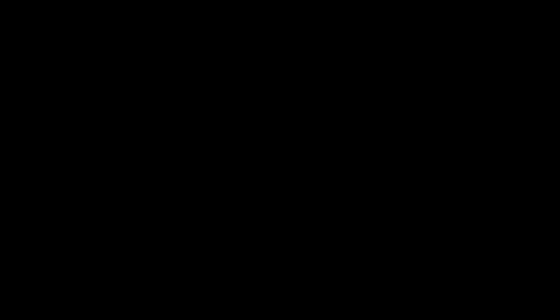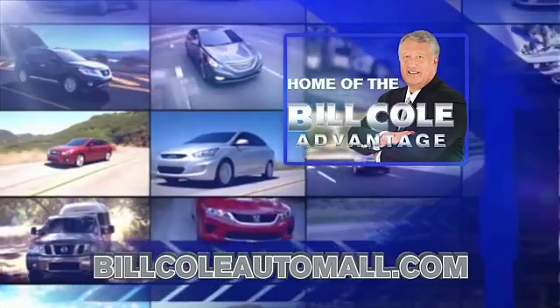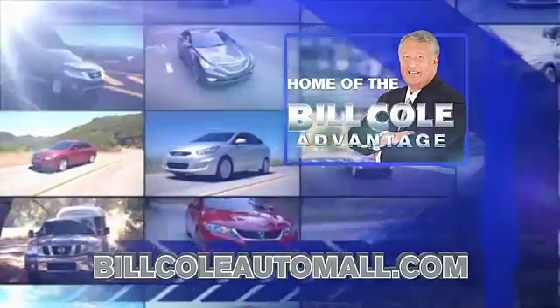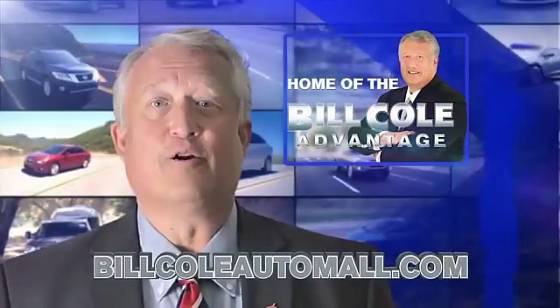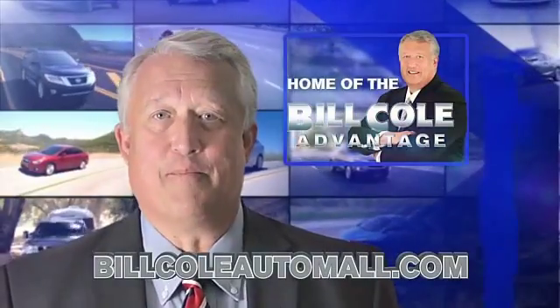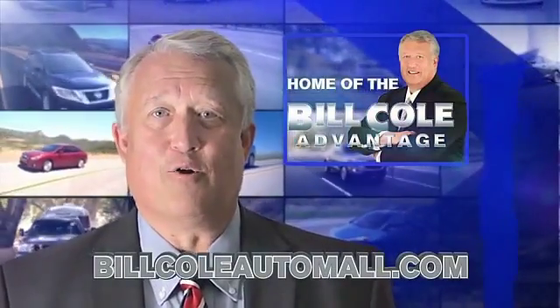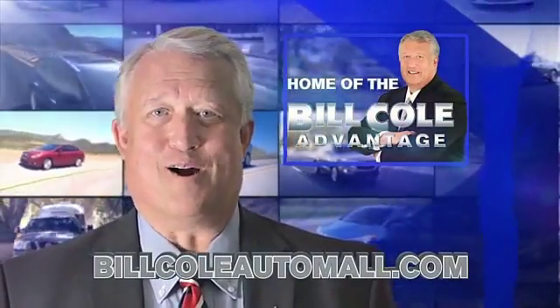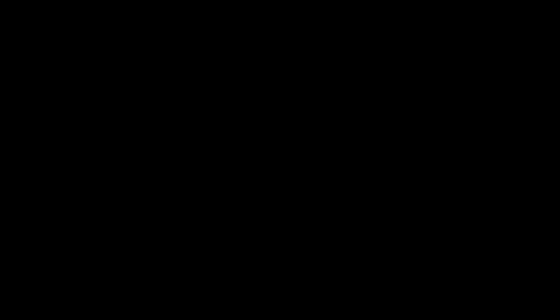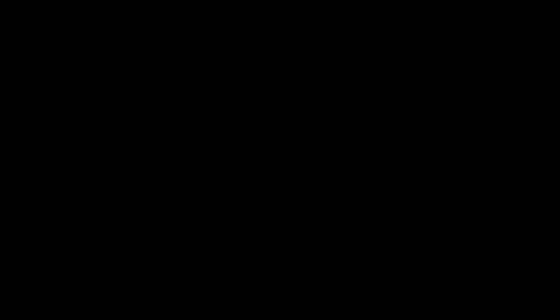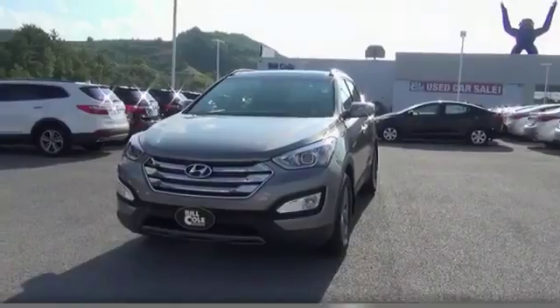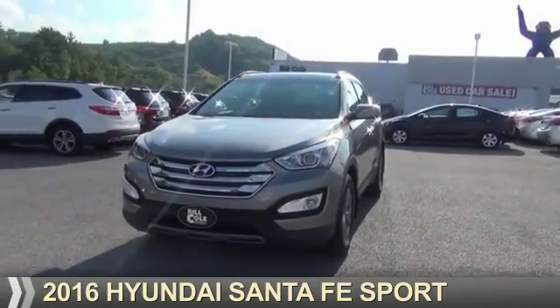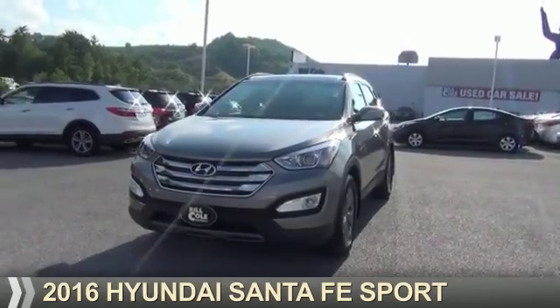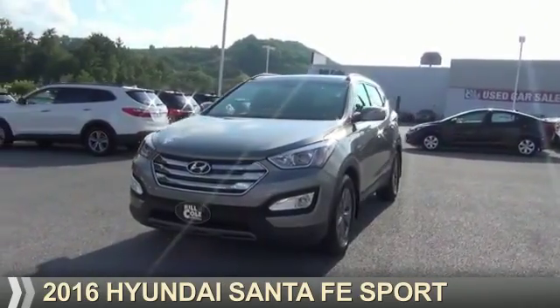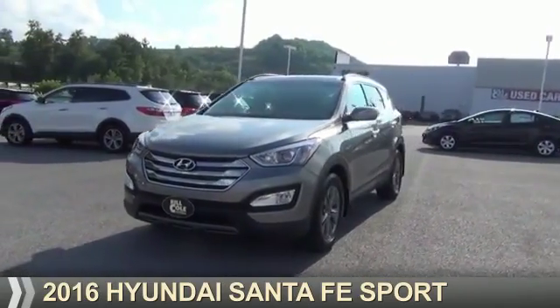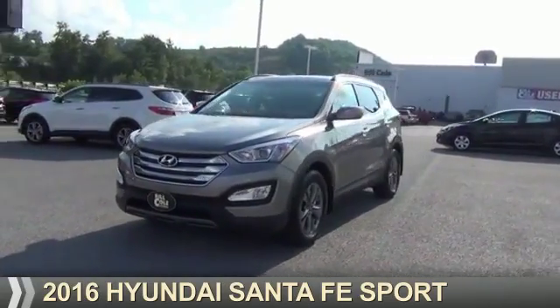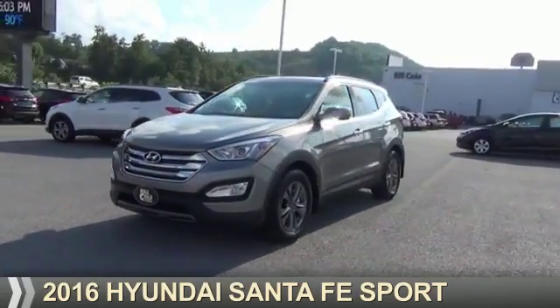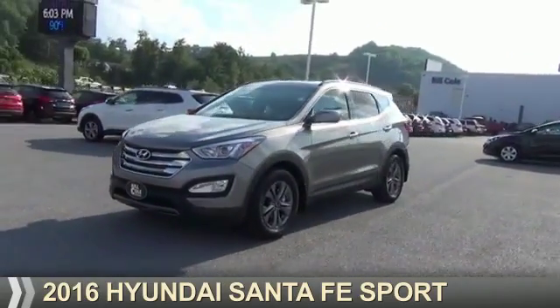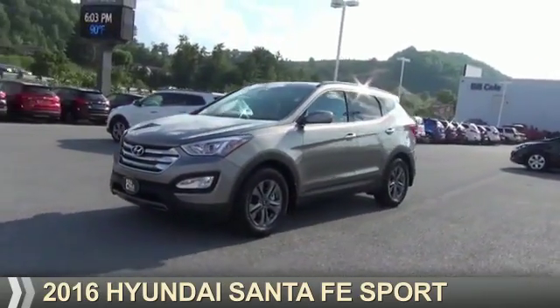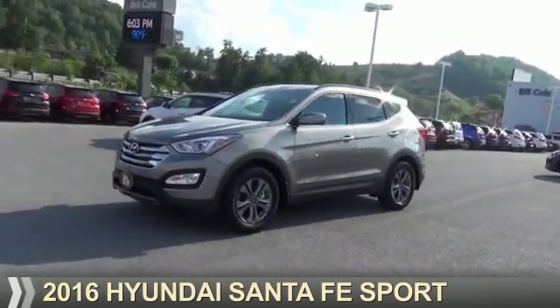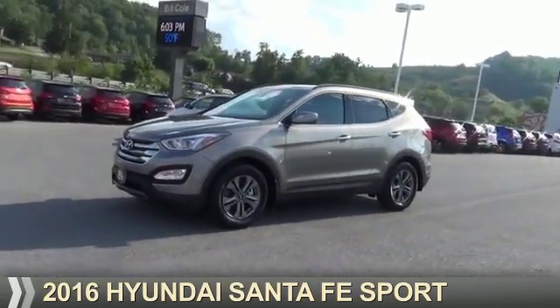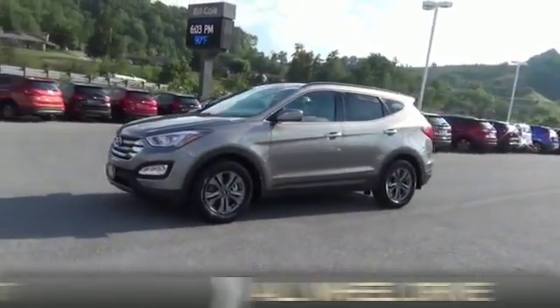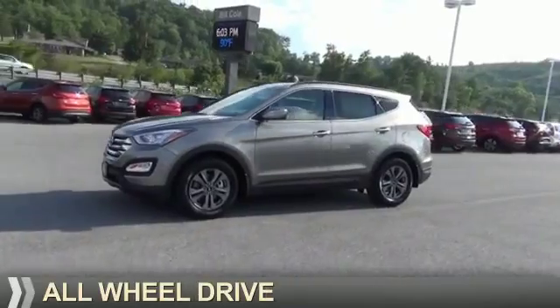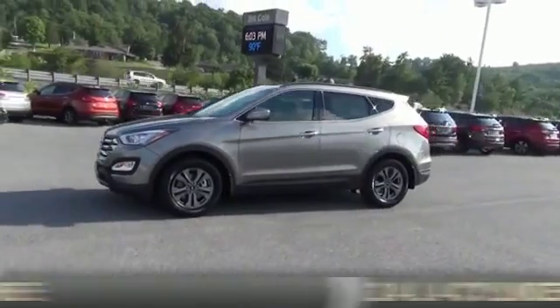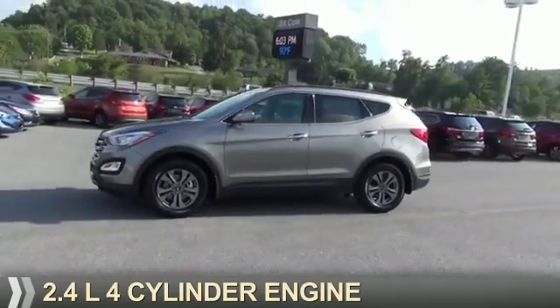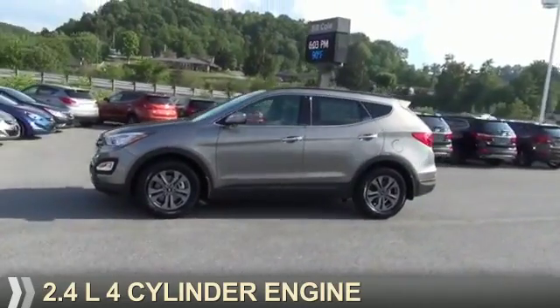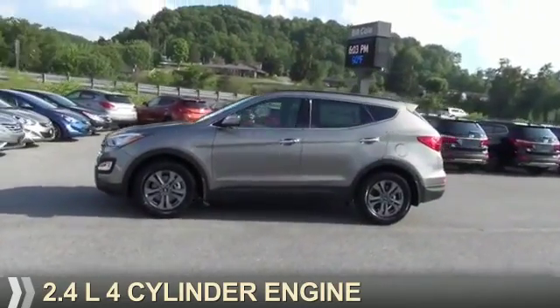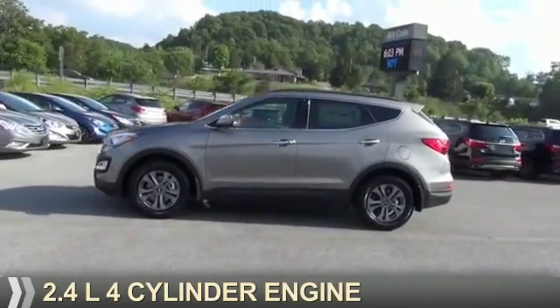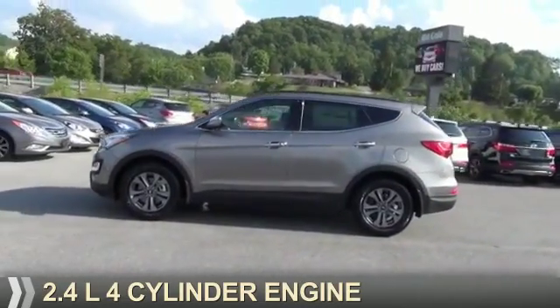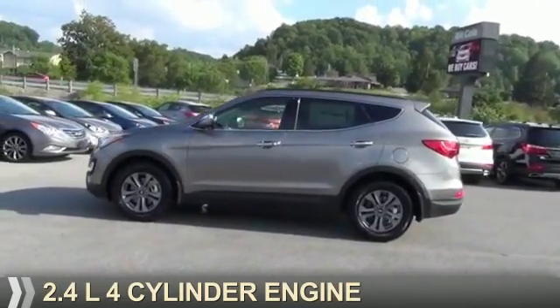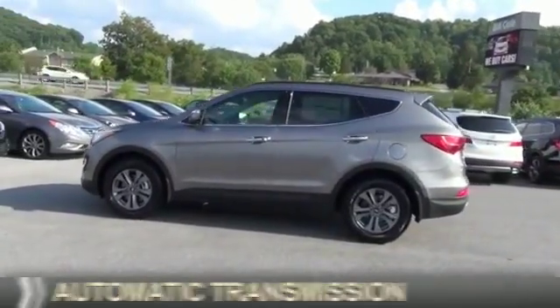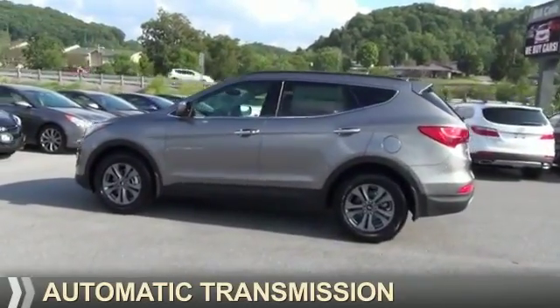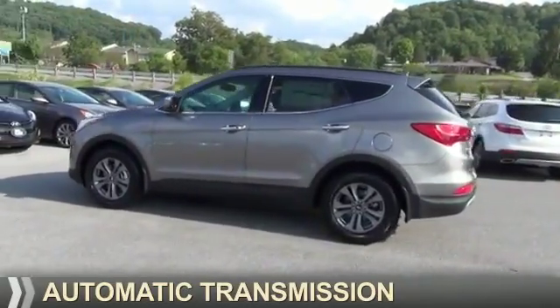Check out this vehicle from the Bill Cole Auto Mall. Presenting the 2016 Hyundai Santa Fe. It's powered by all-wheel drive, a 2.4-liter 4-cylinder engine, and an automatic transmission.